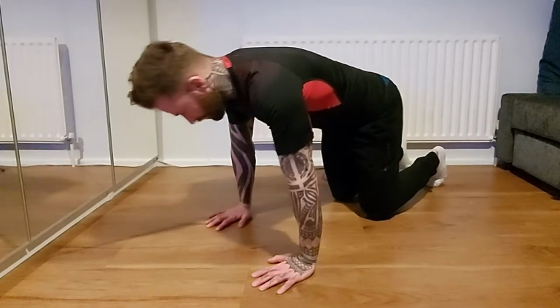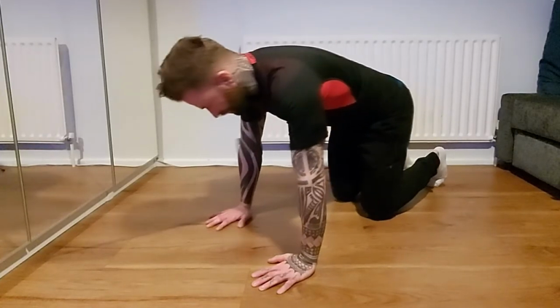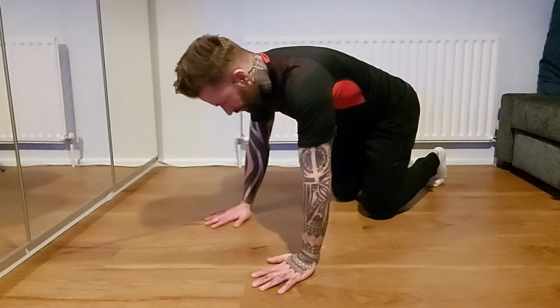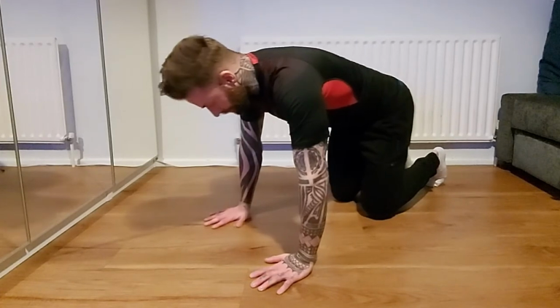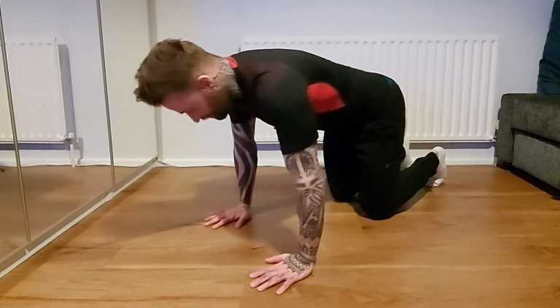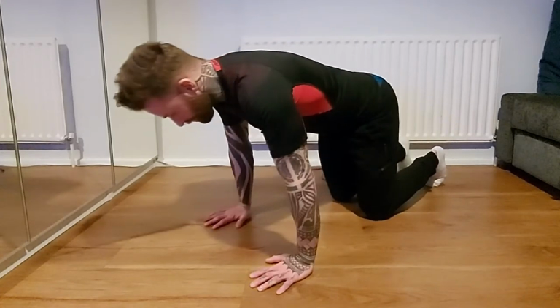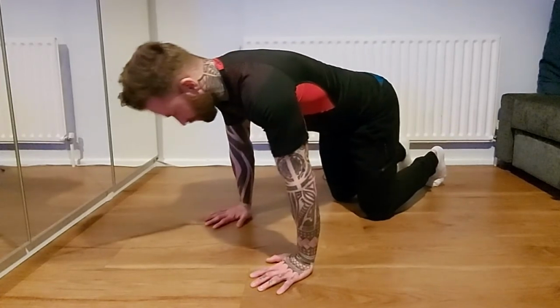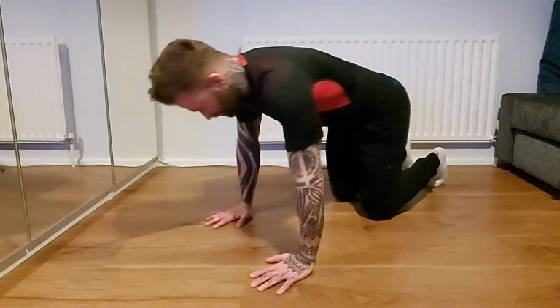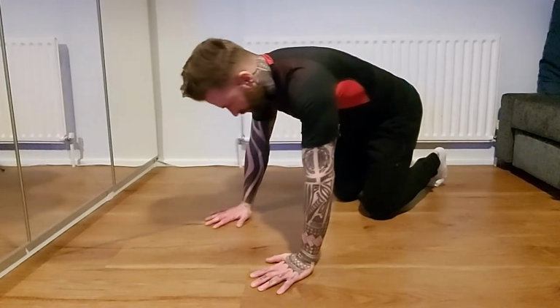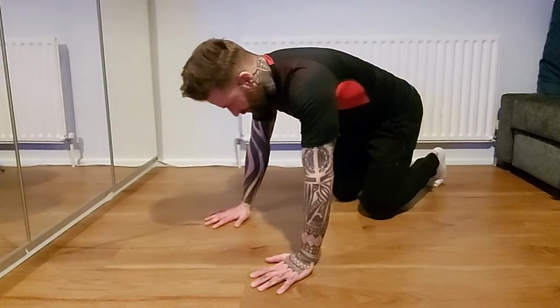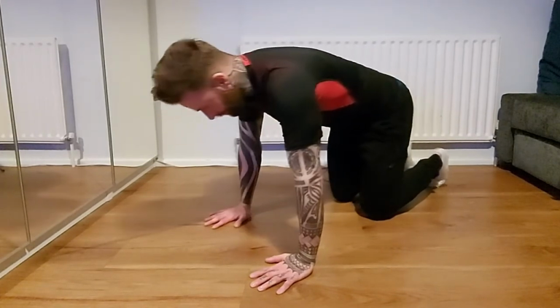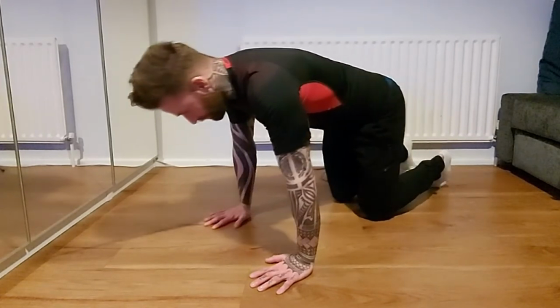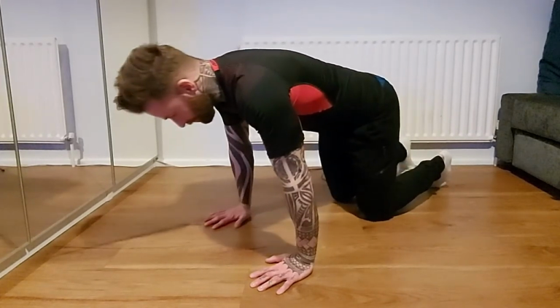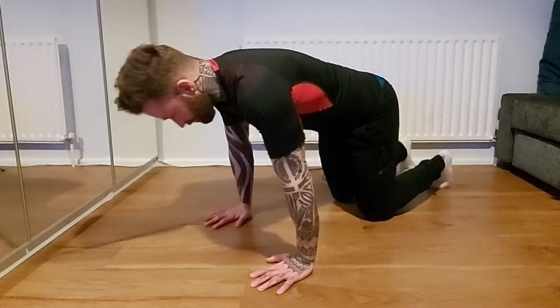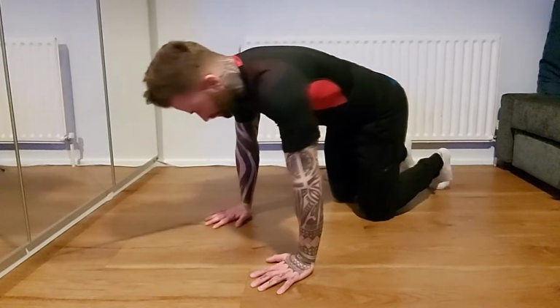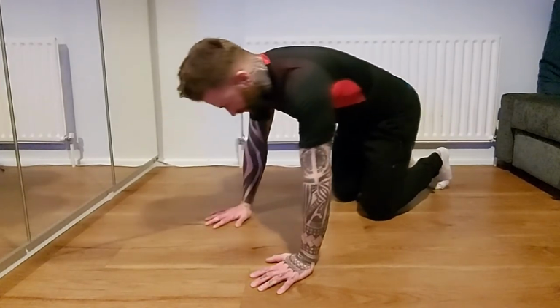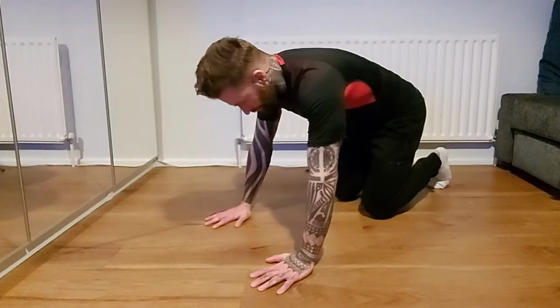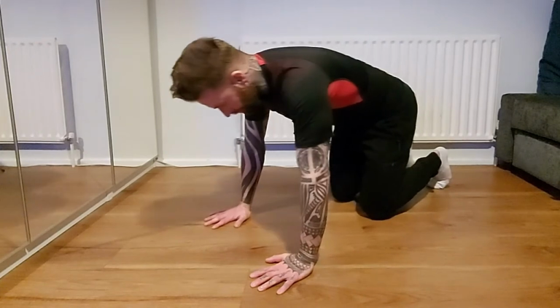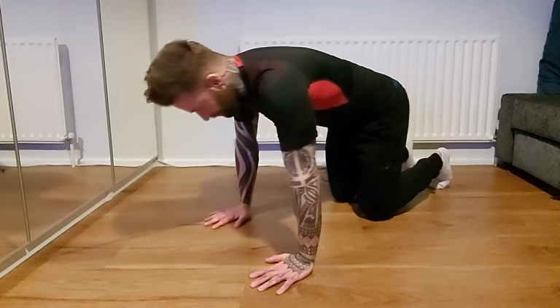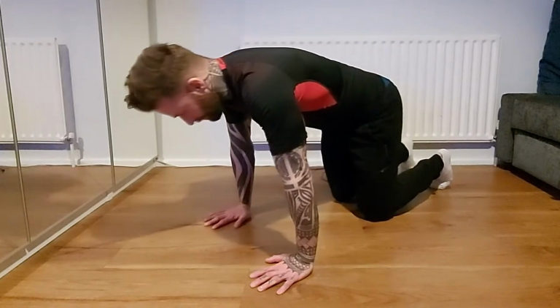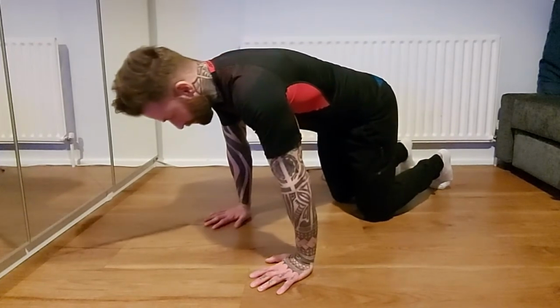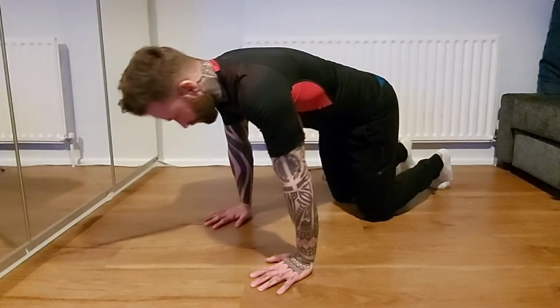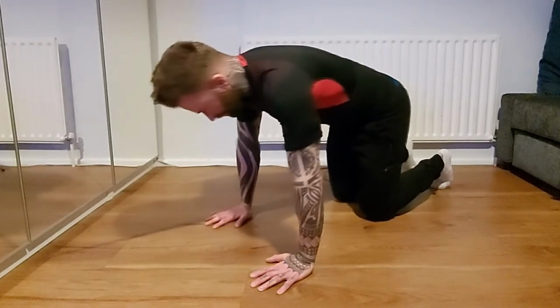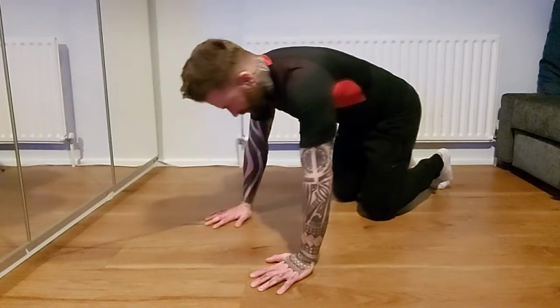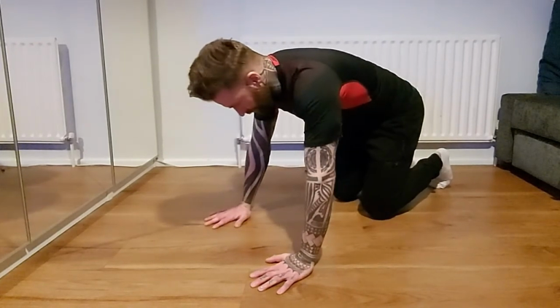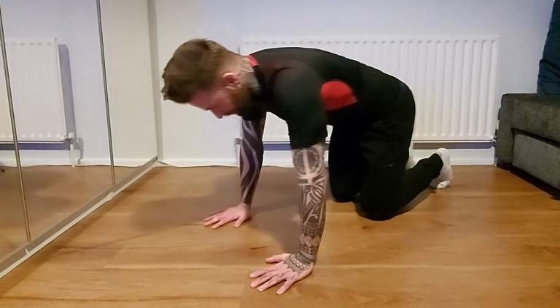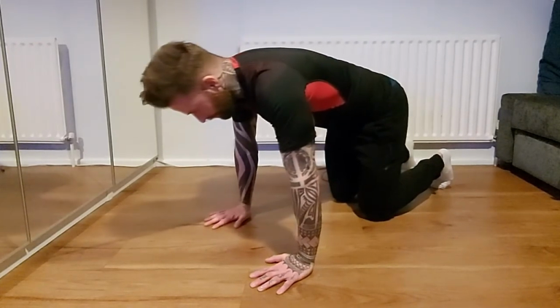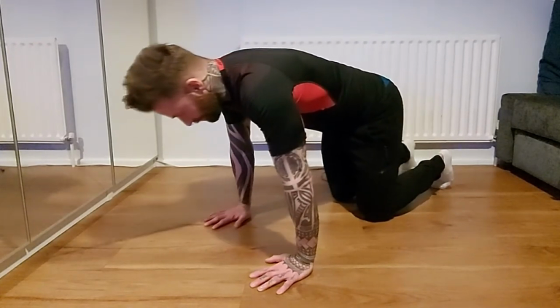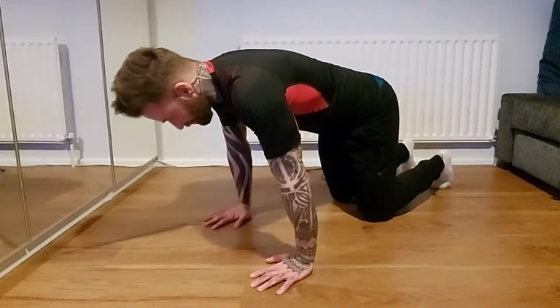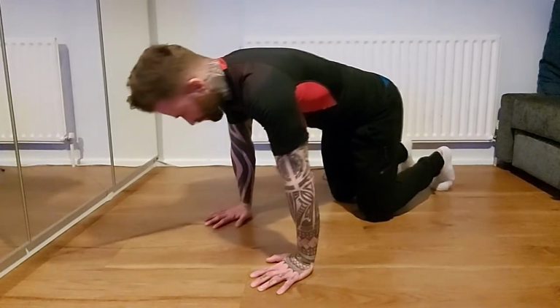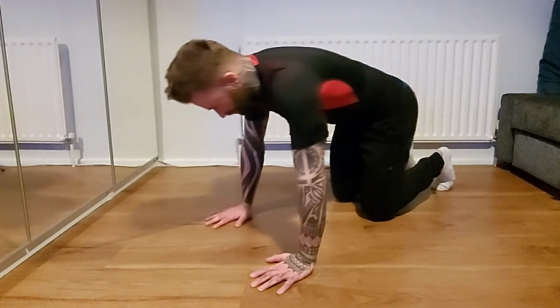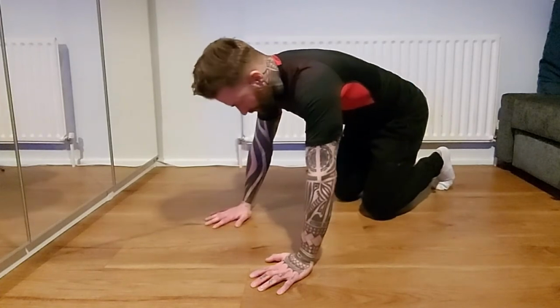I don't want to put any weight on my wrist just yet. Now that I've got blood in the area, I'm going to put some weight on it. I put my palms down and just rock forward and back — I only want a little bit of discomfort, no pain. I don't want to go straight into a long stretch because I'm still cold and there's a chance of injury.